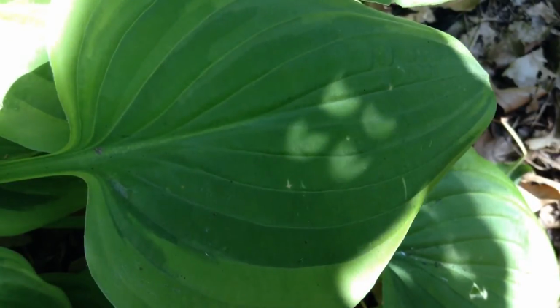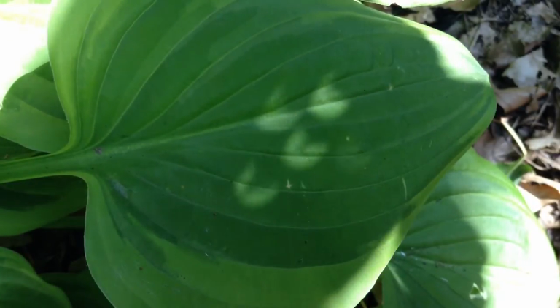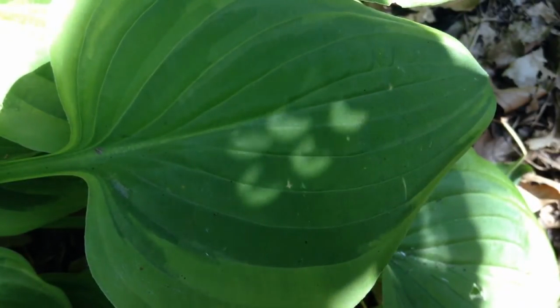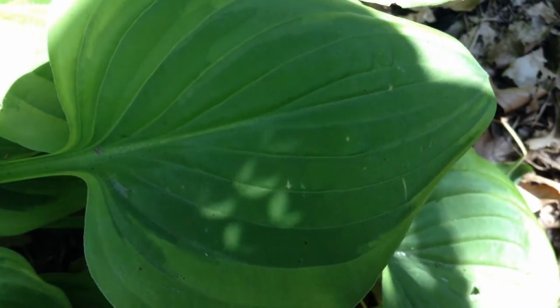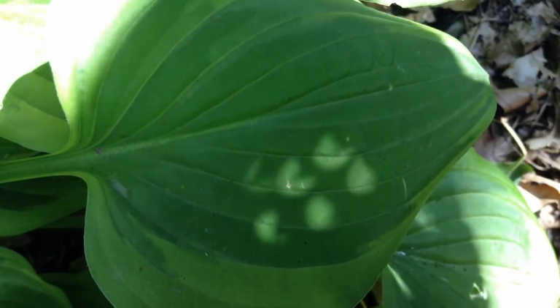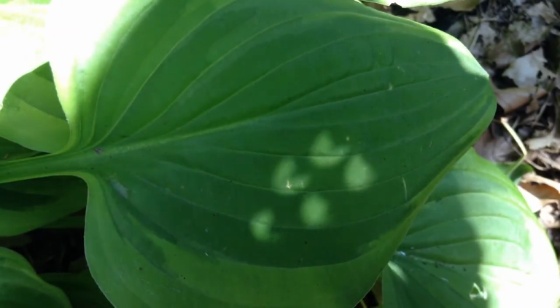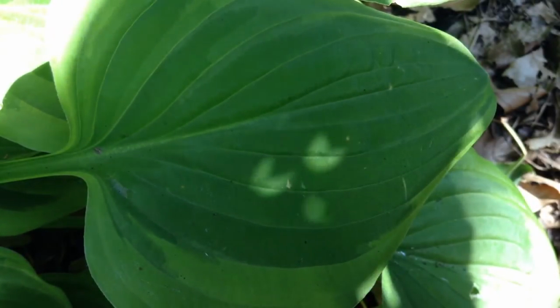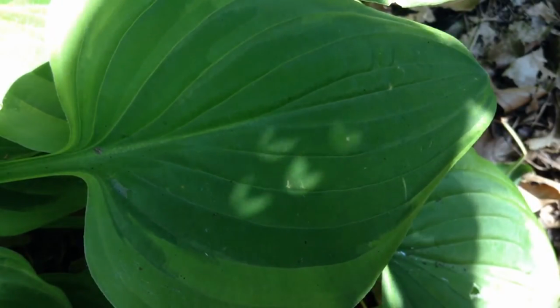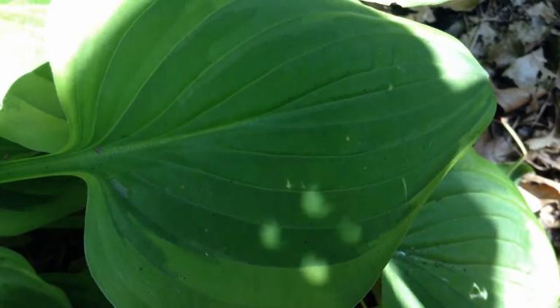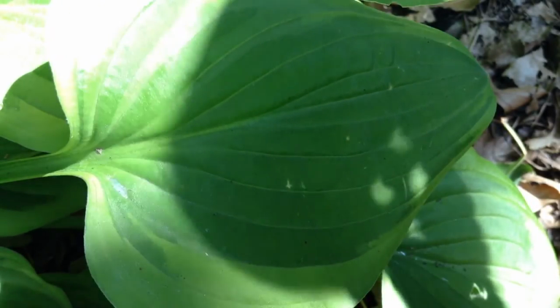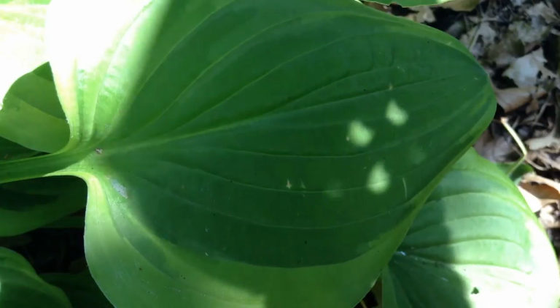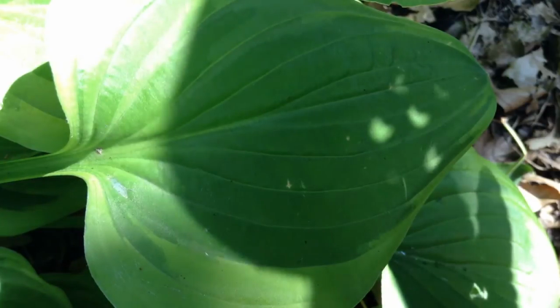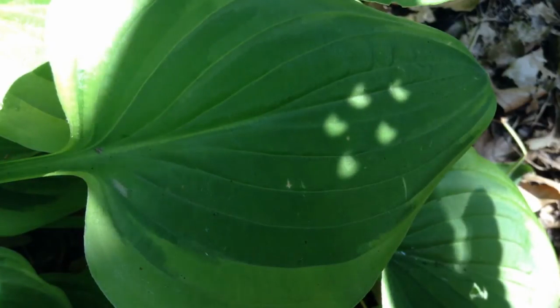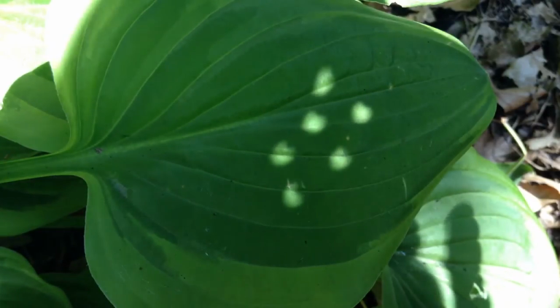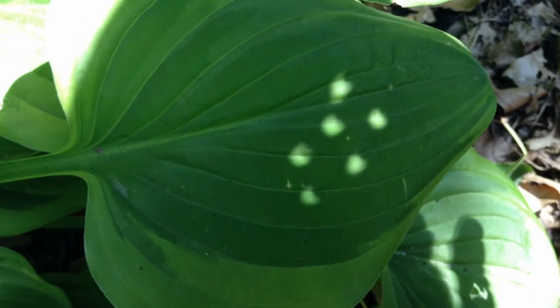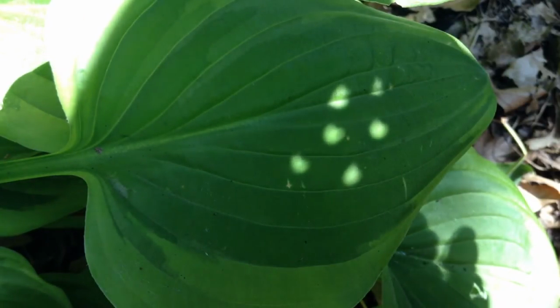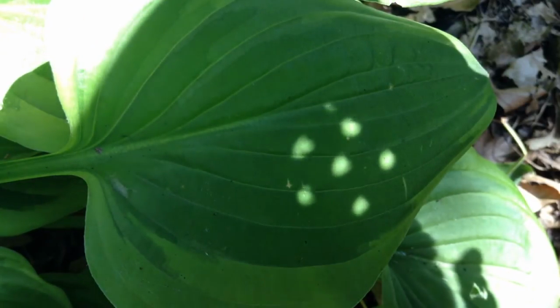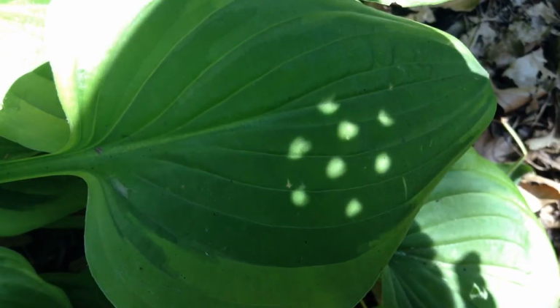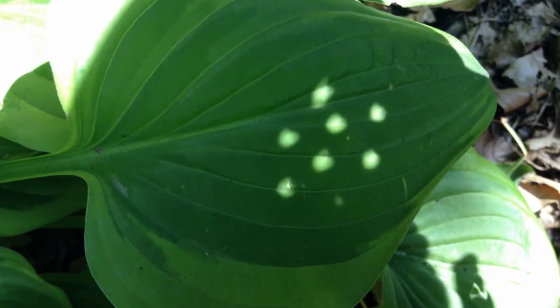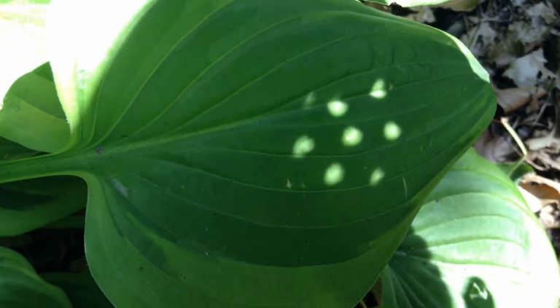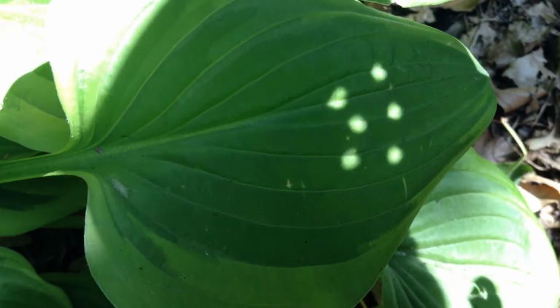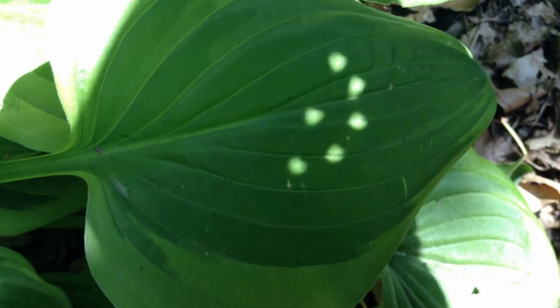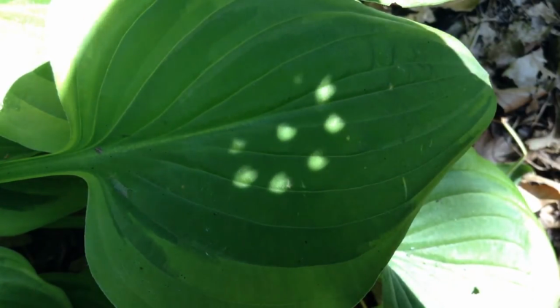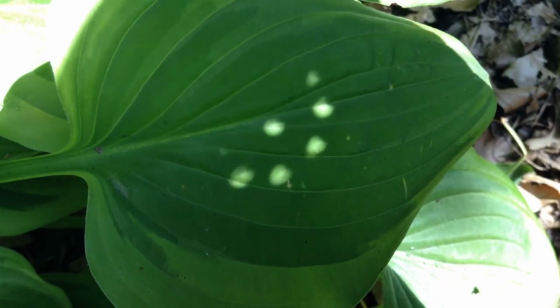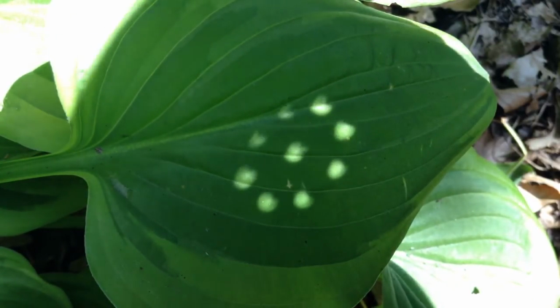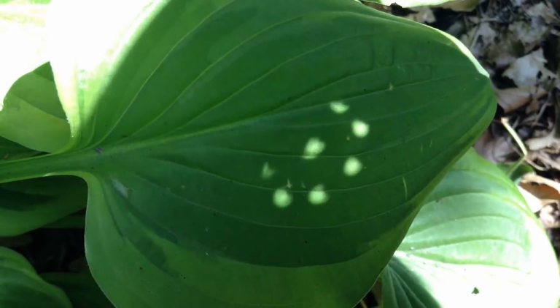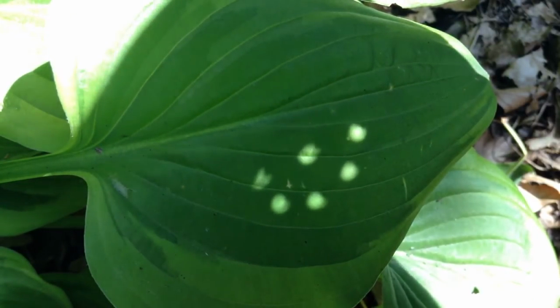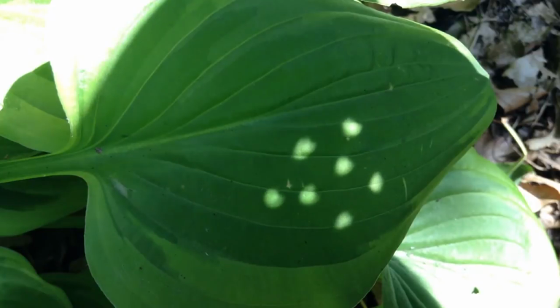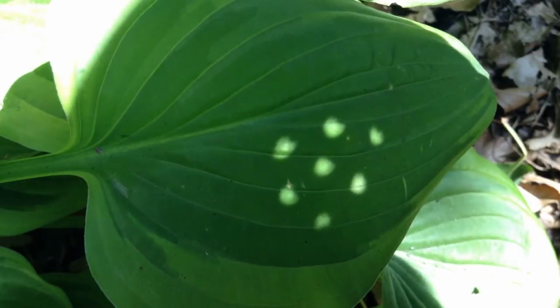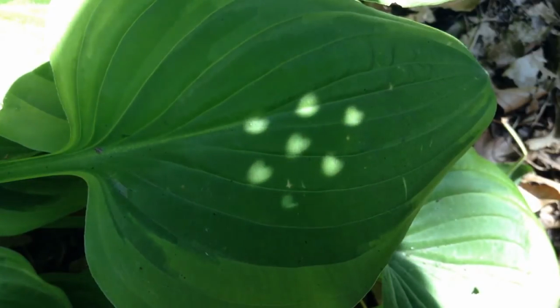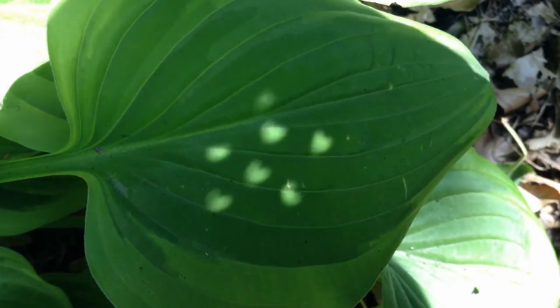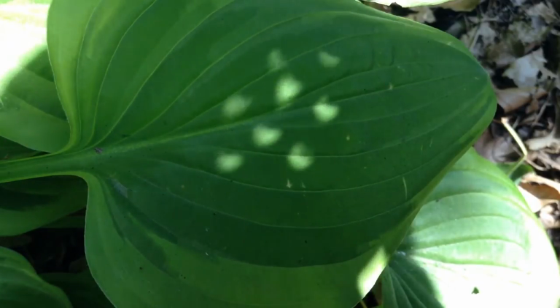But a total solar eclipse — I was kind of curious if it would make morning glories blossom, you know, things that bloom according to the light conditions.